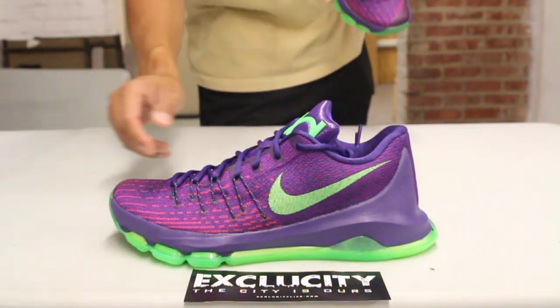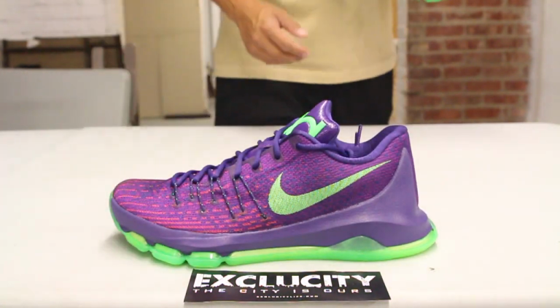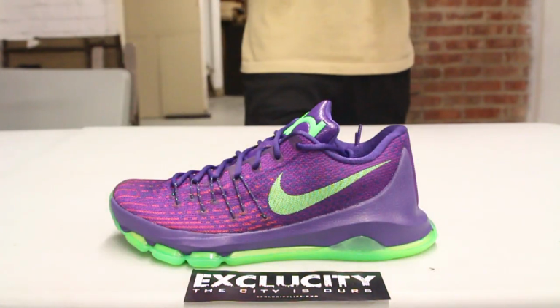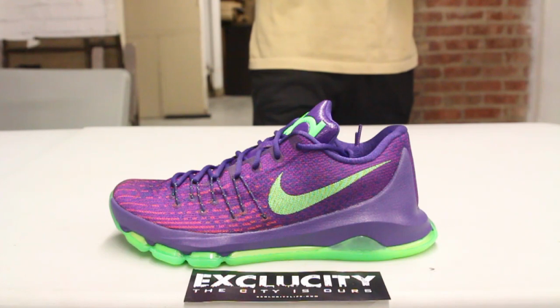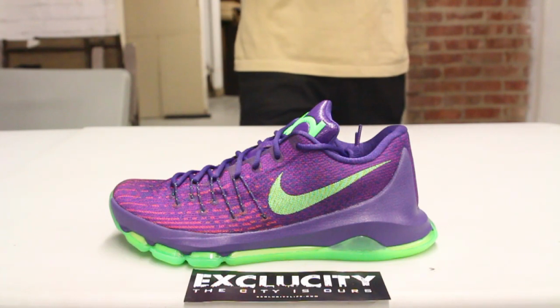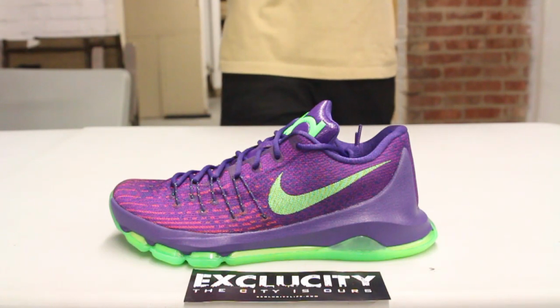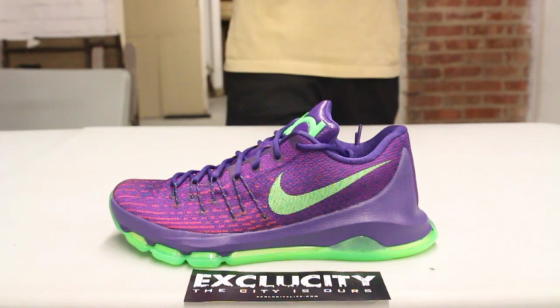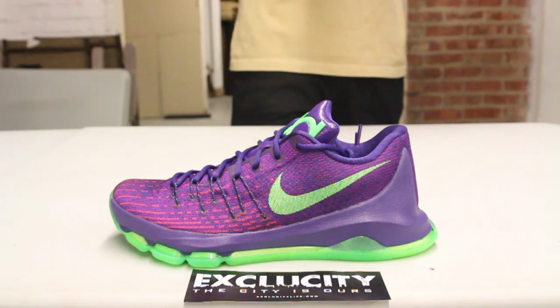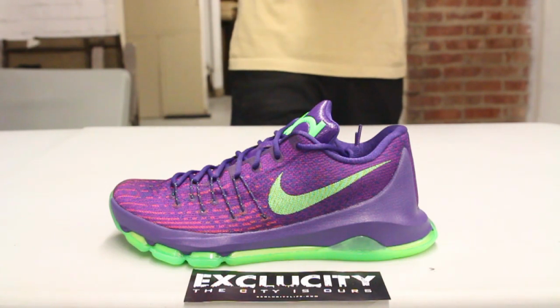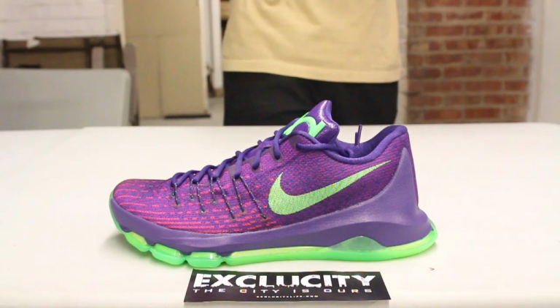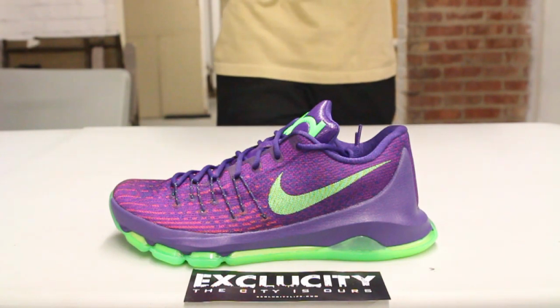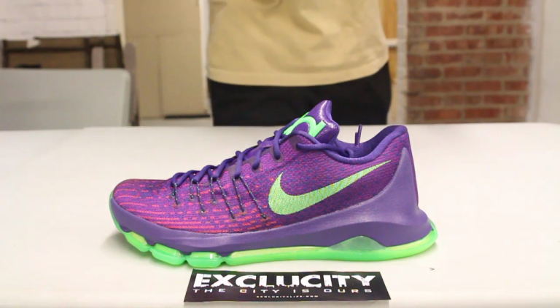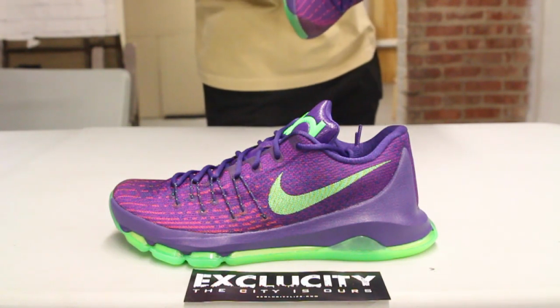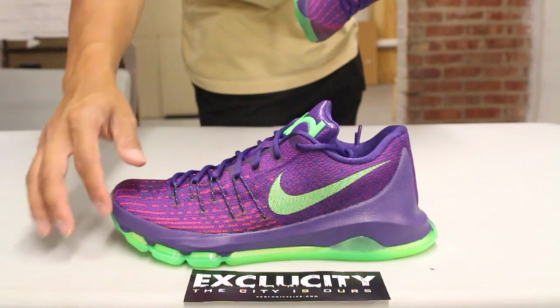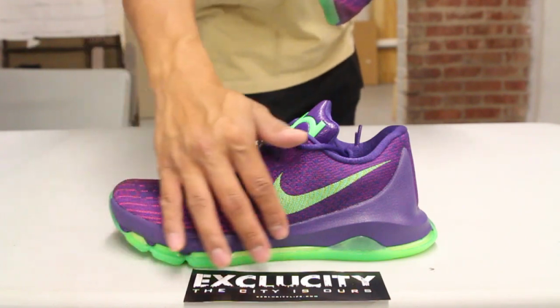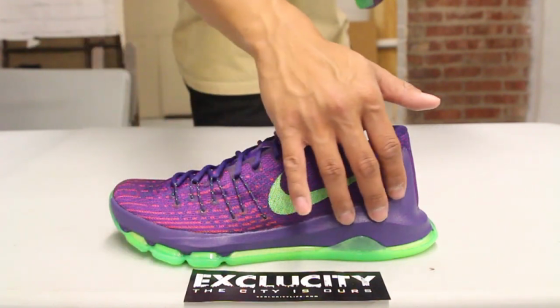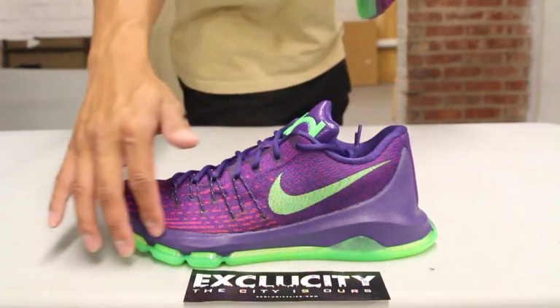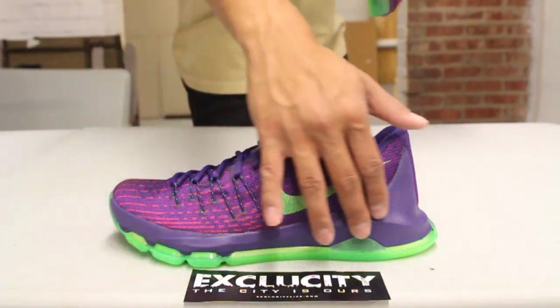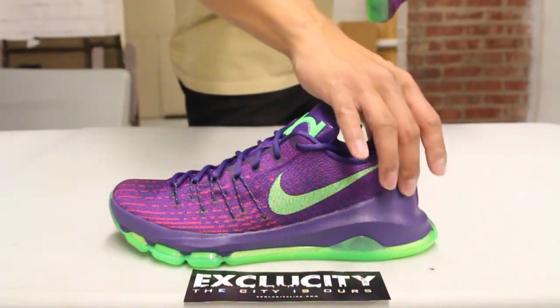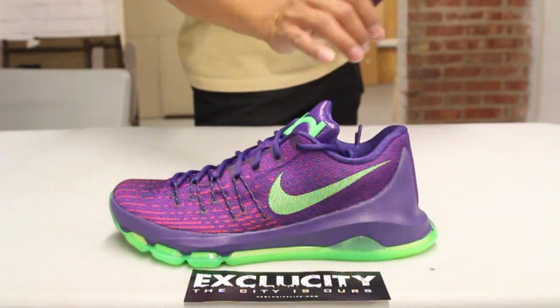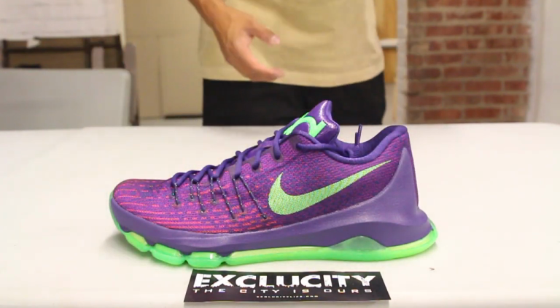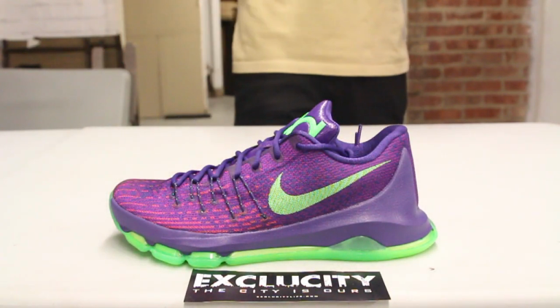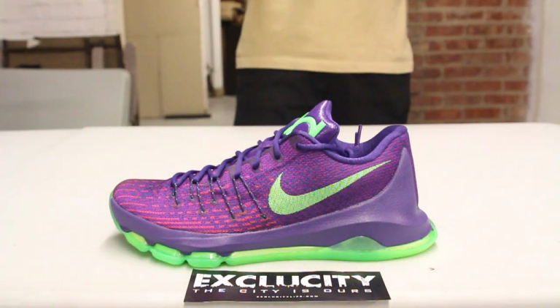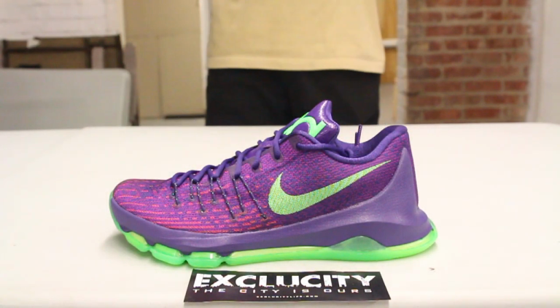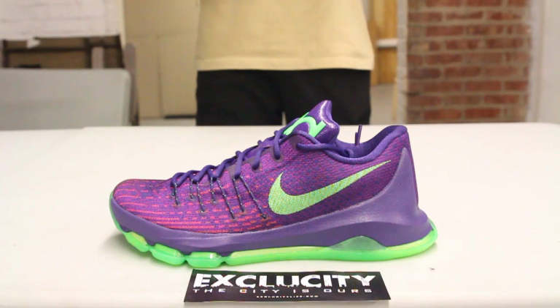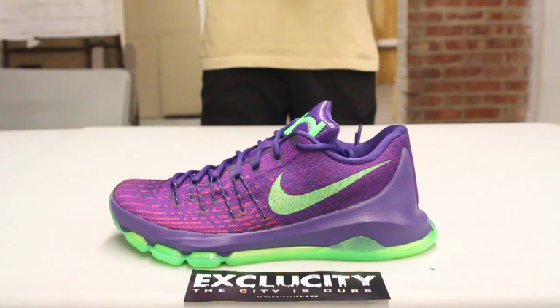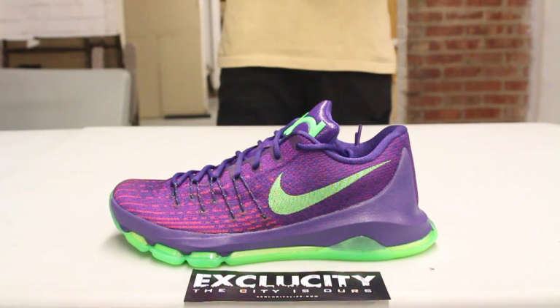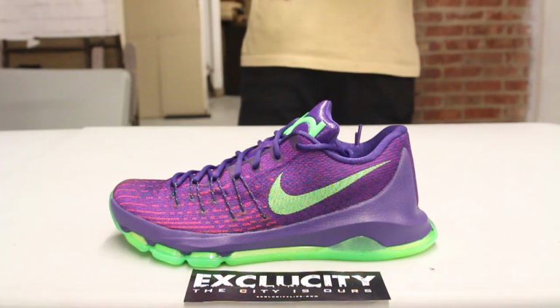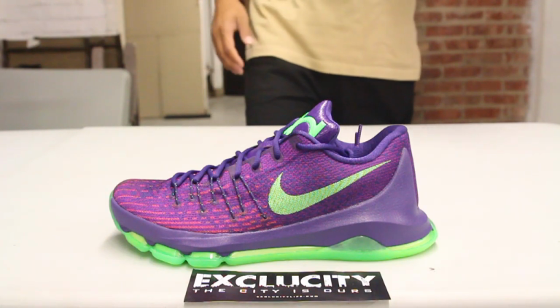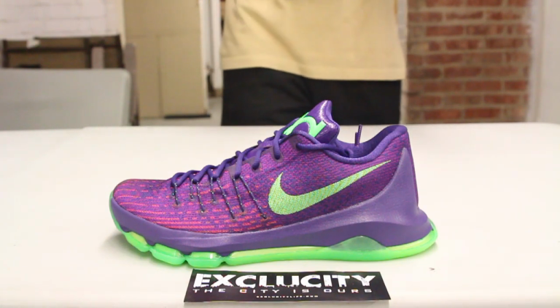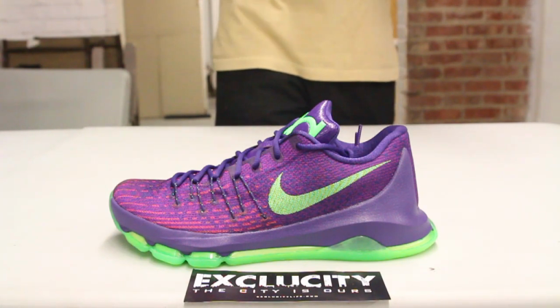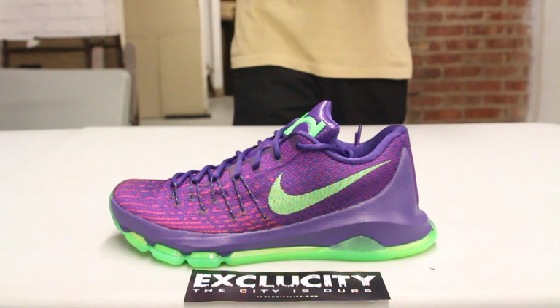On the midsole, what I love is that you got the zoom — a layer of zoom — and on top of that layer of zoom you got a nice foam. That foam continues on the back of the shoe to give you that heel clip to stabilize your foot, which is a really interesting design.